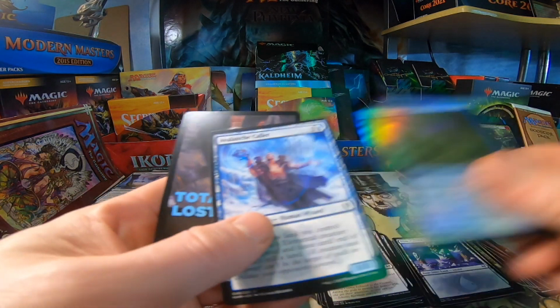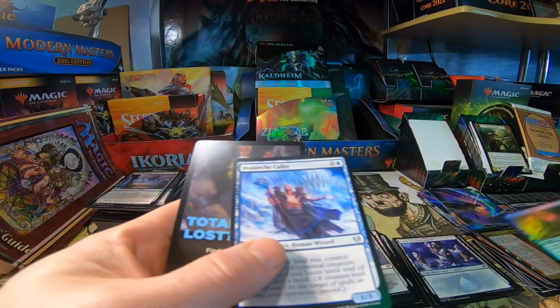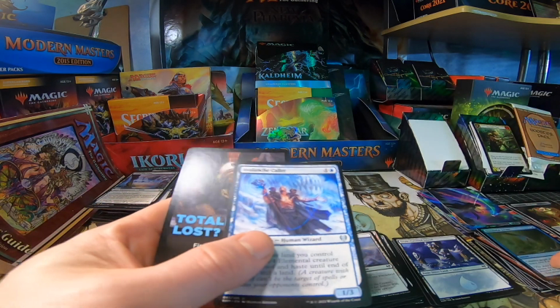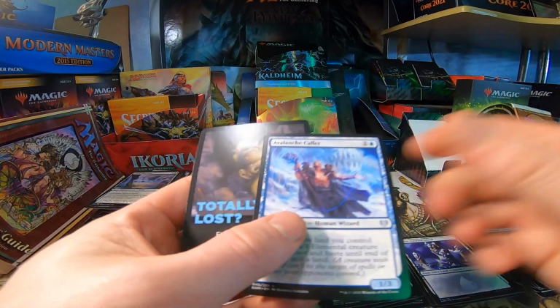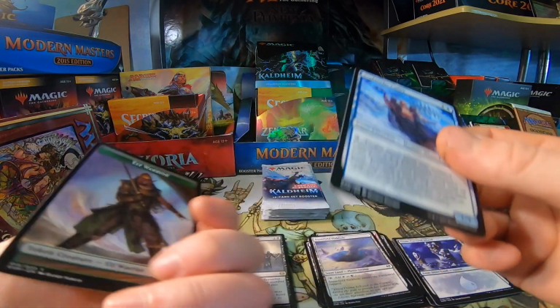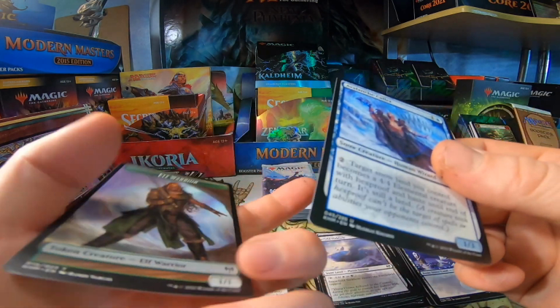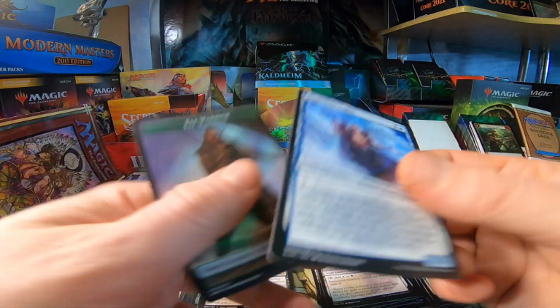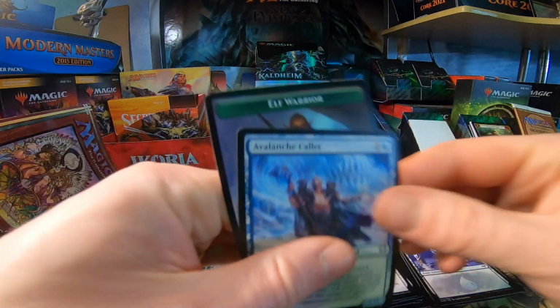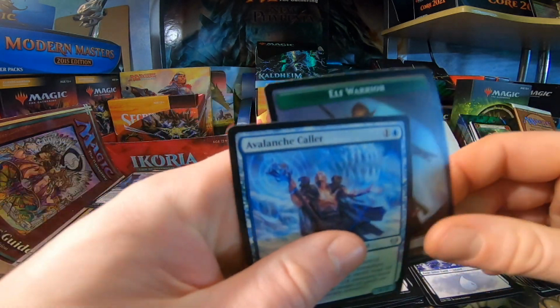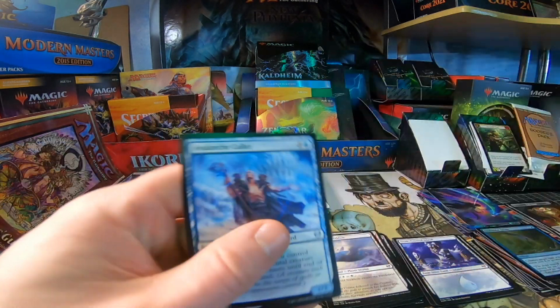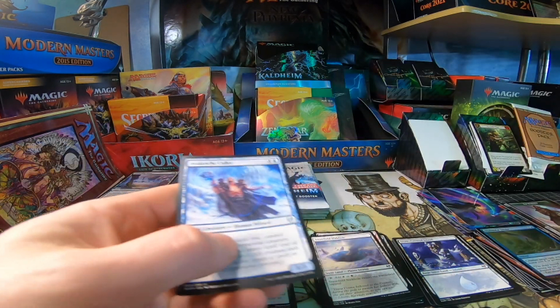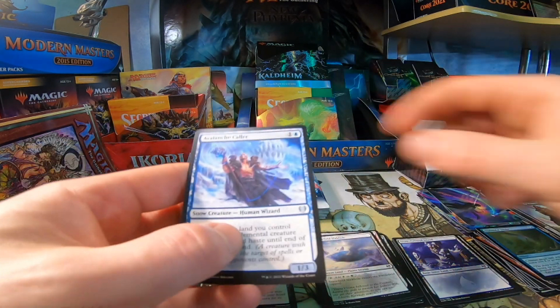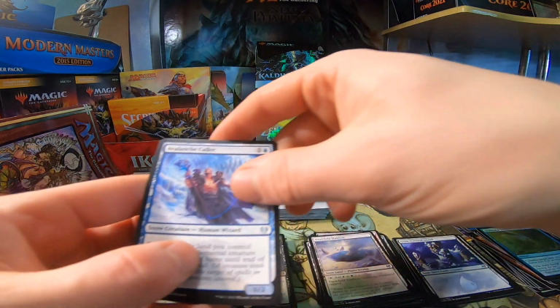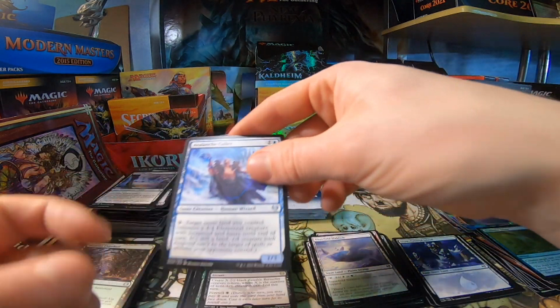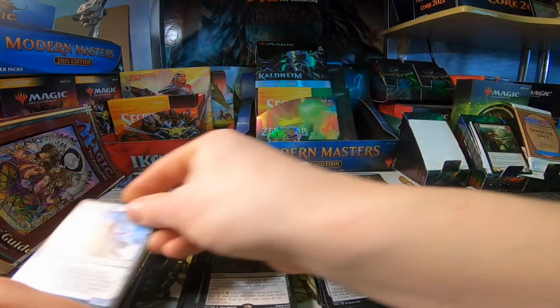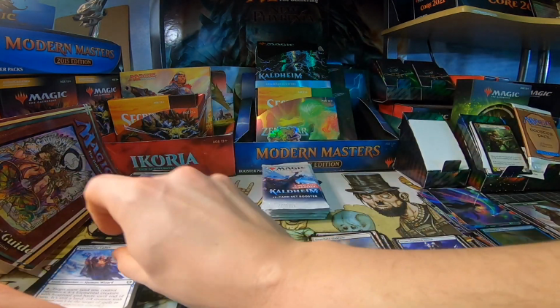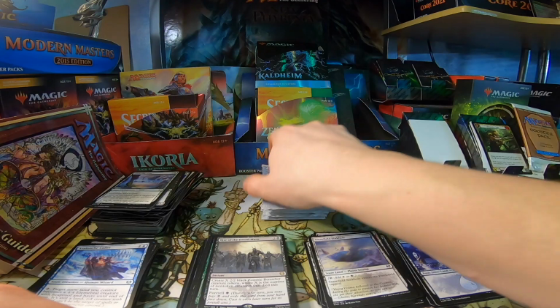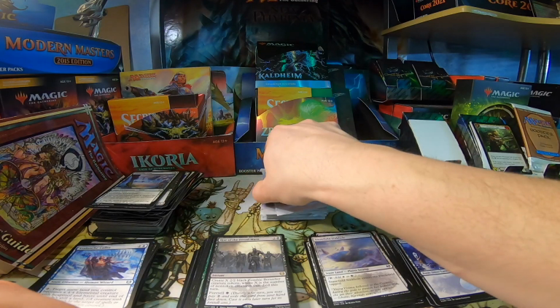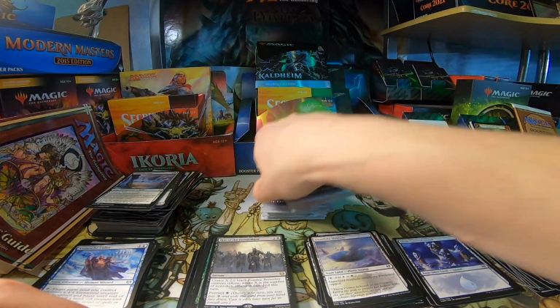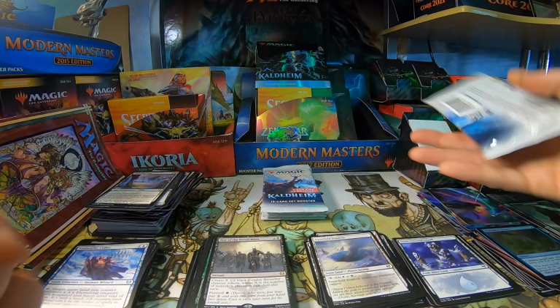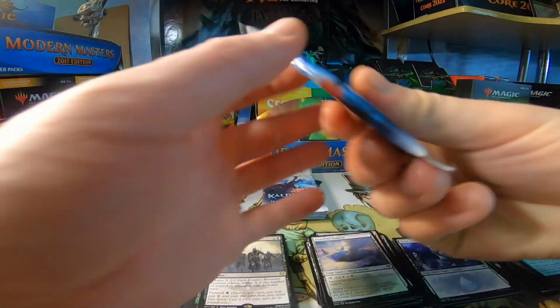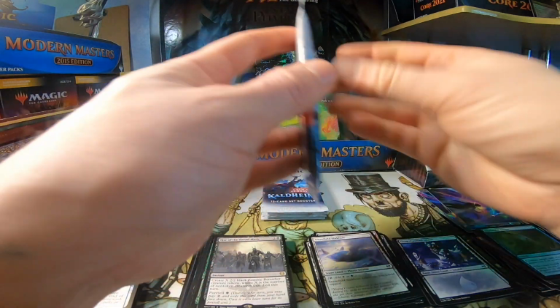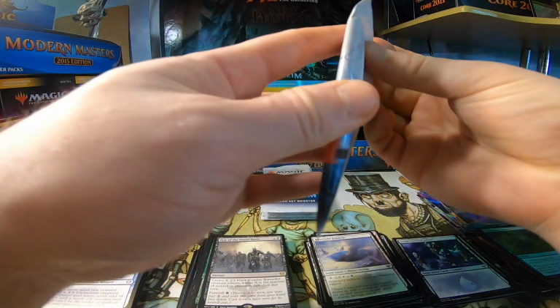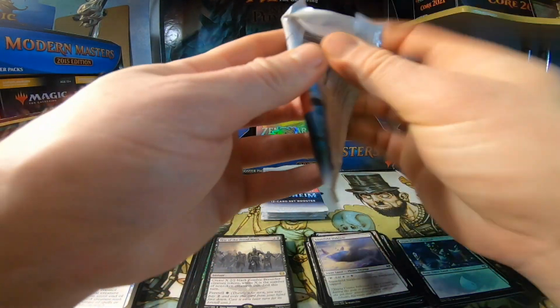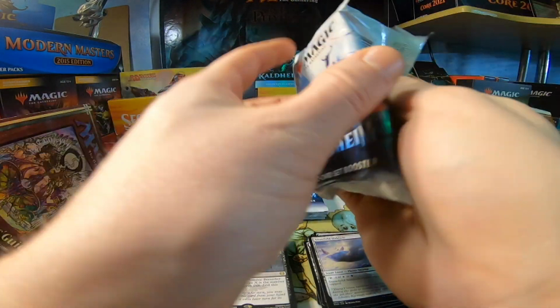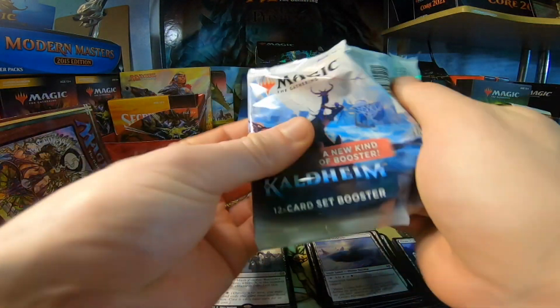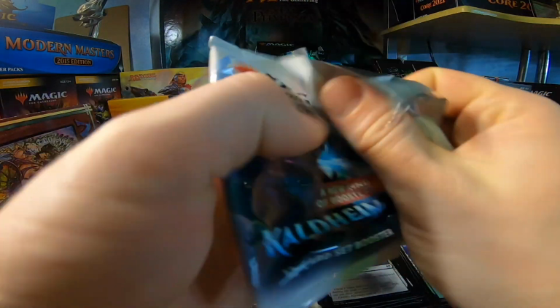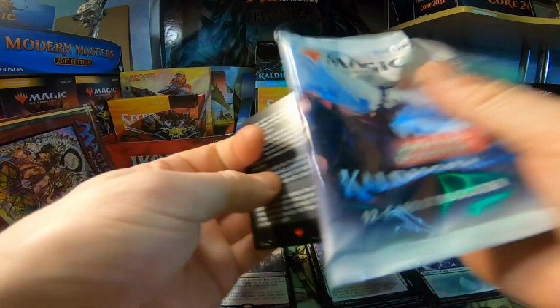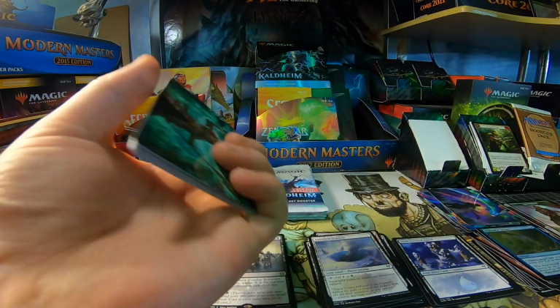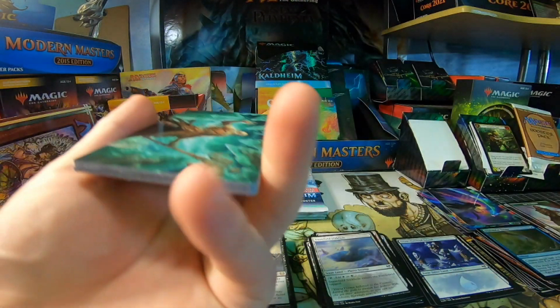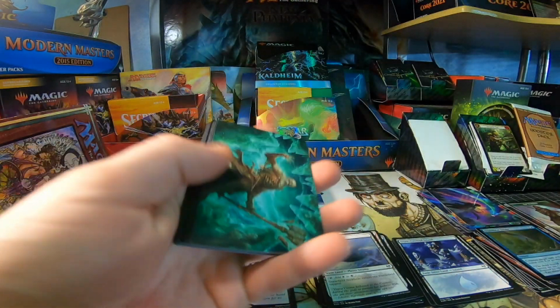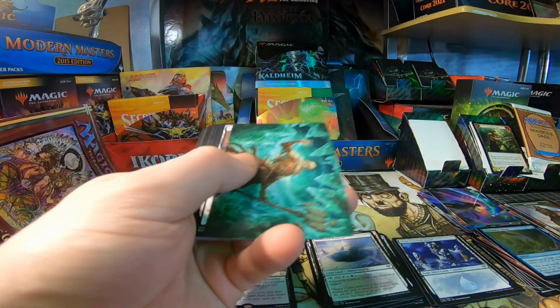And another Foil Disdainful Stroke — great. Elf Warrior token and Avalanche Collar — cool. May the mythics rain down.